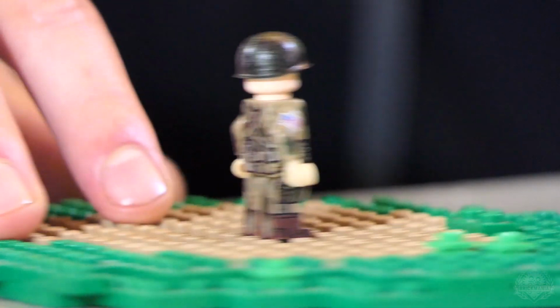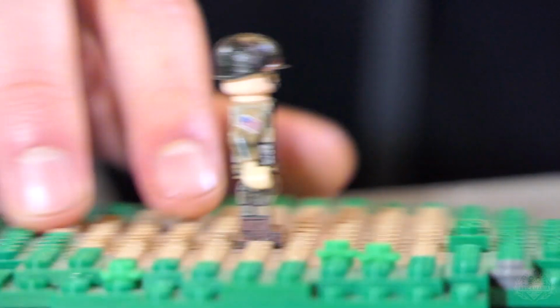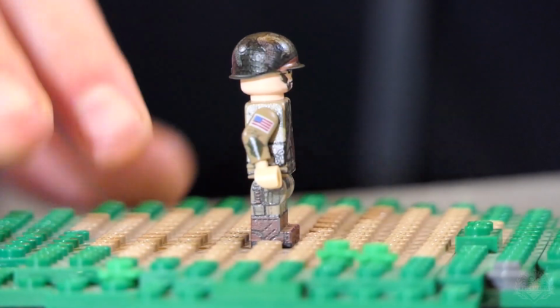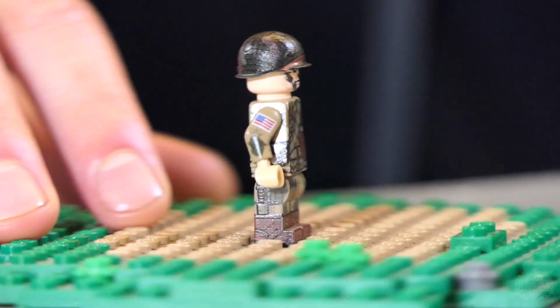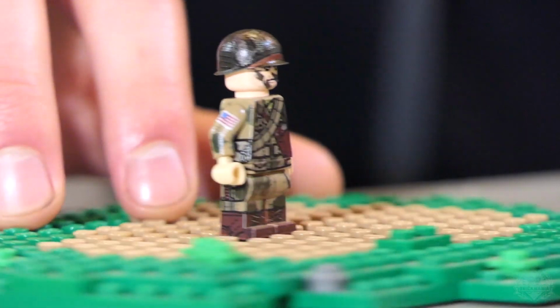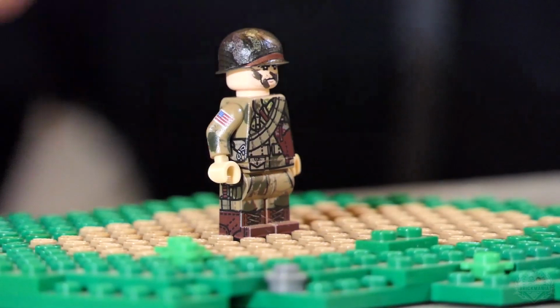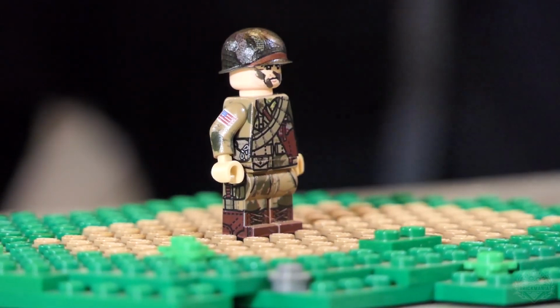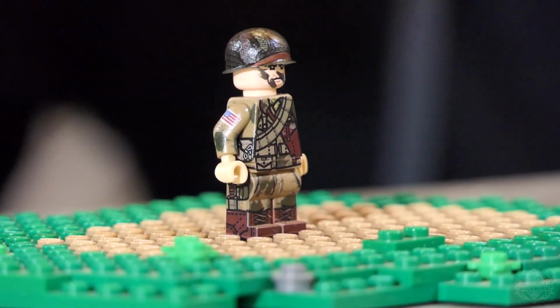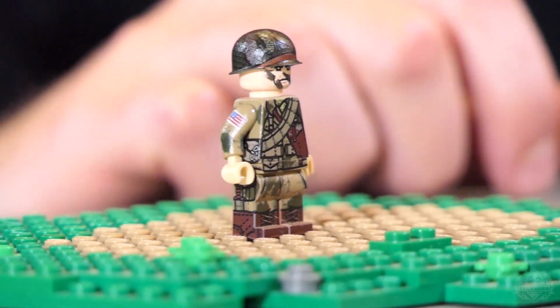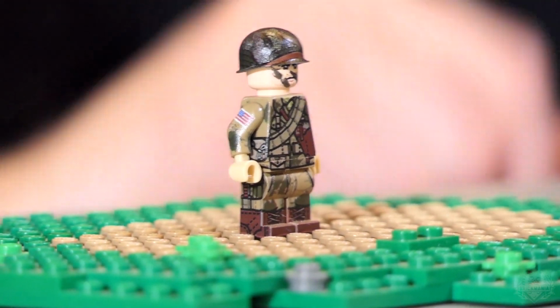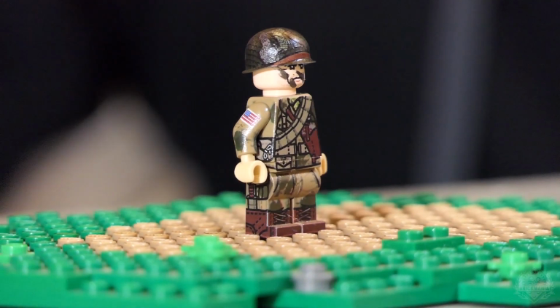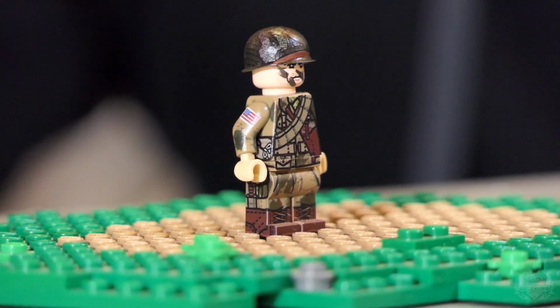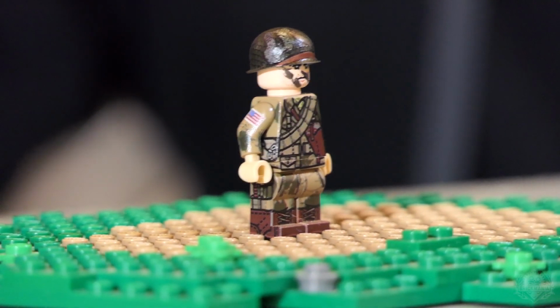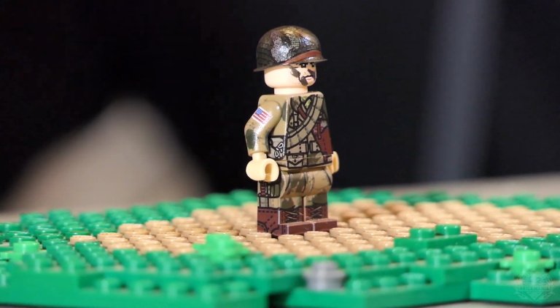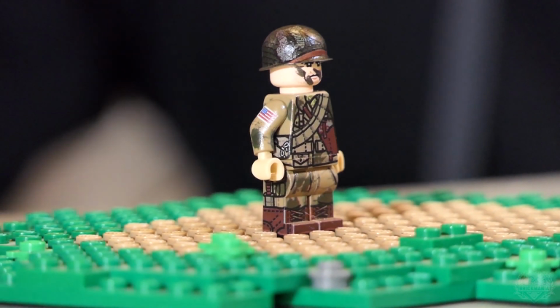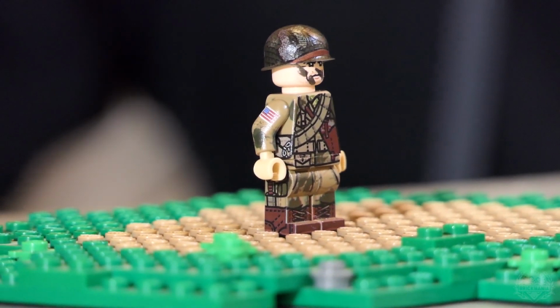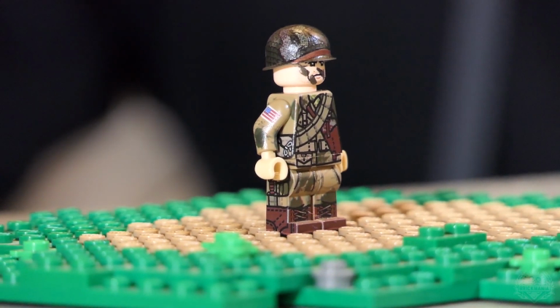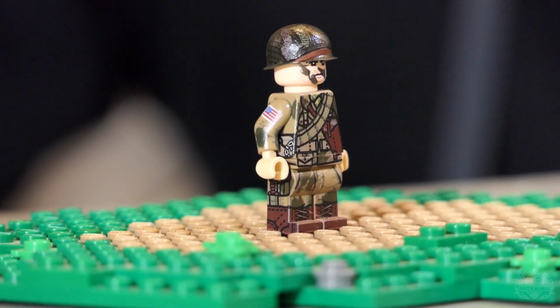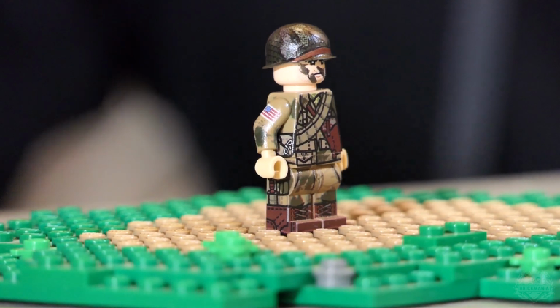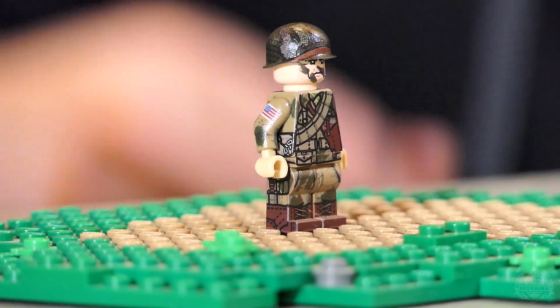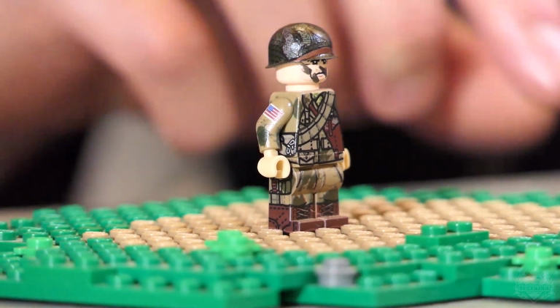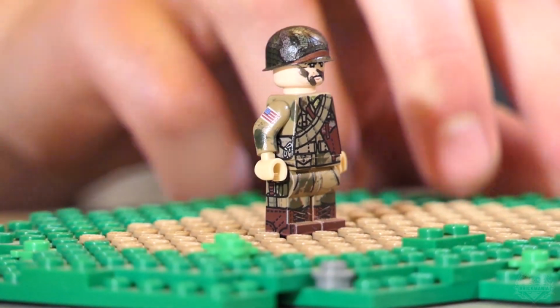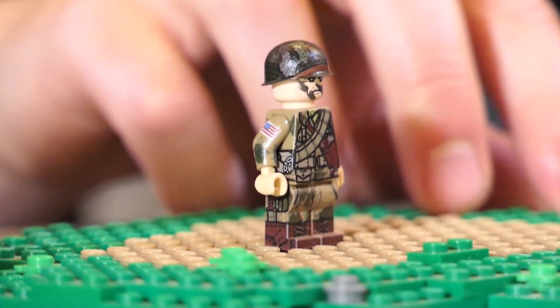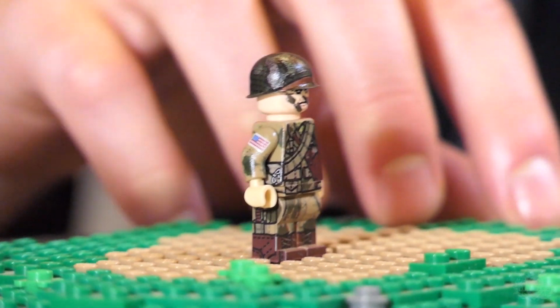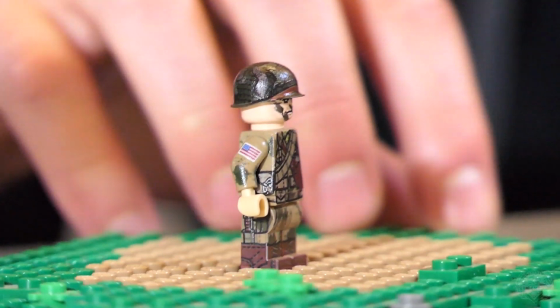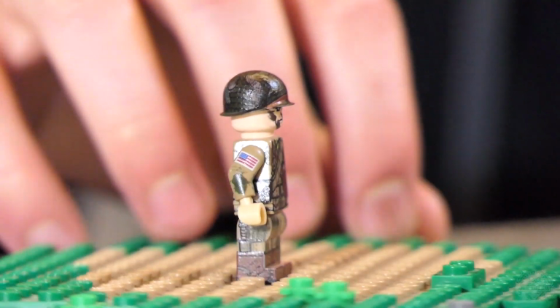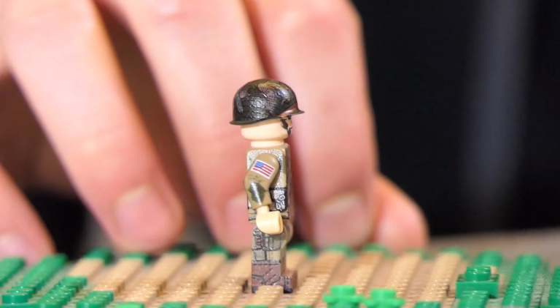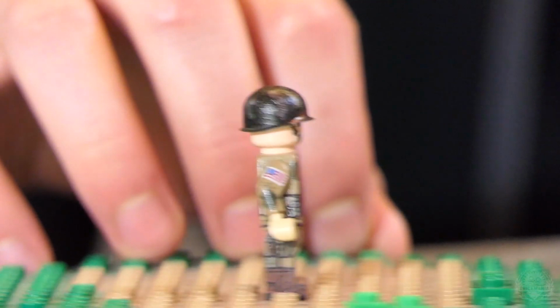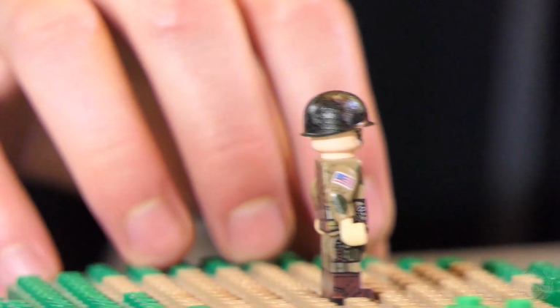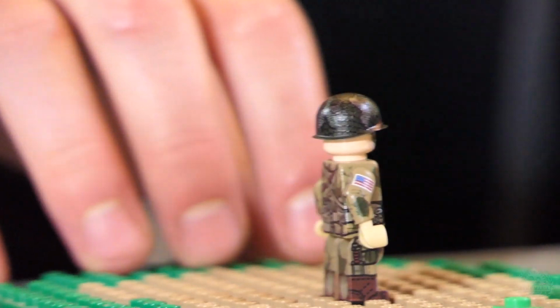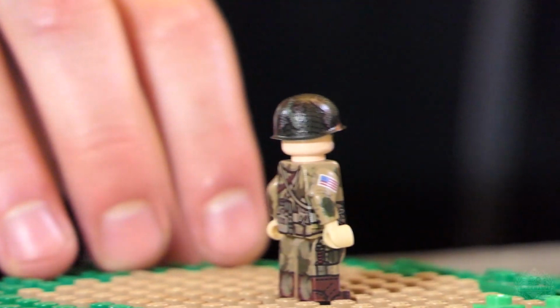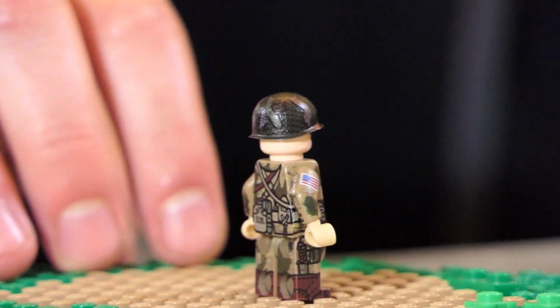Man, where do I start on this guy? We've done the 101st Airborne before. Let's talk about the helmet and the color shifting, but let's just go top to bottom.